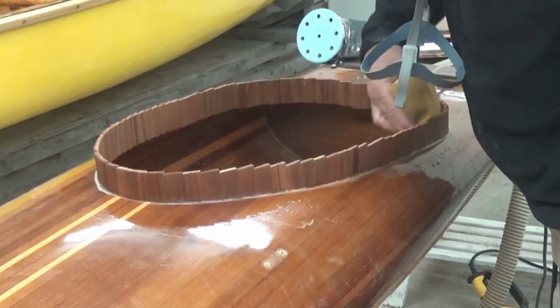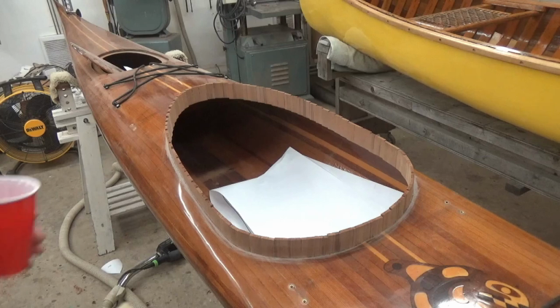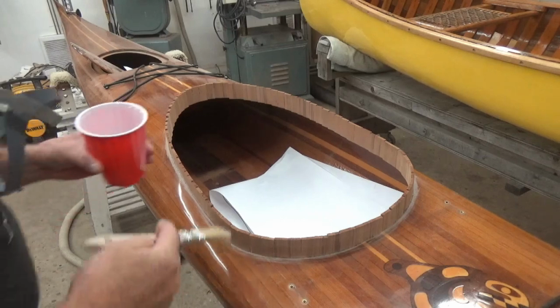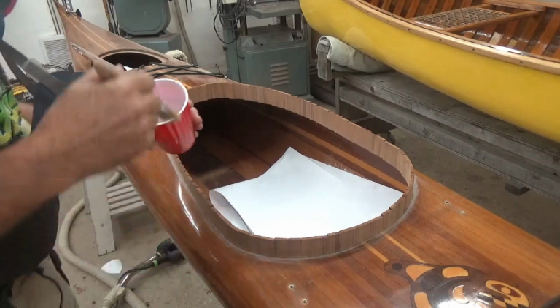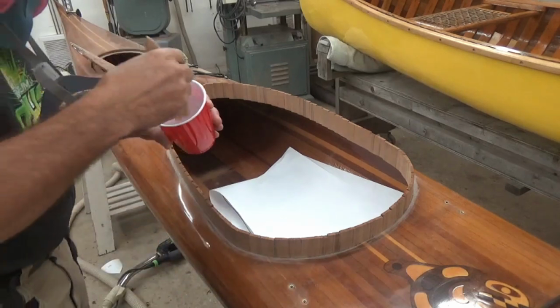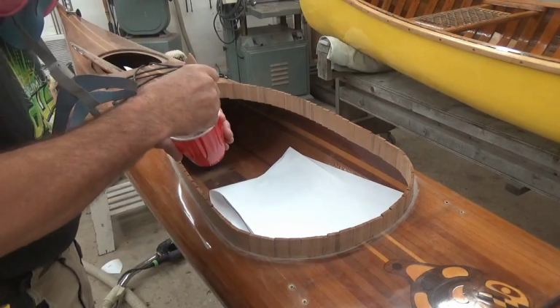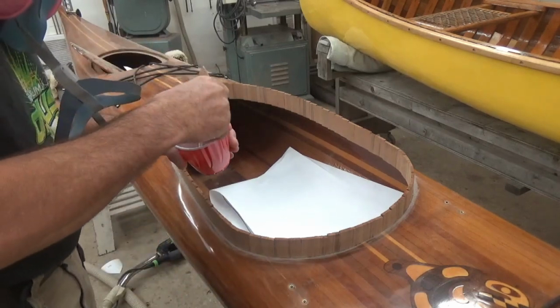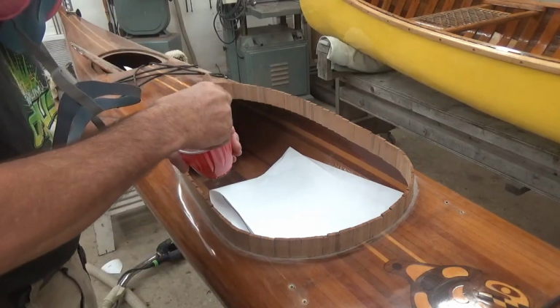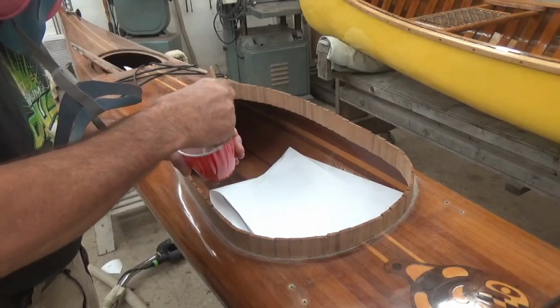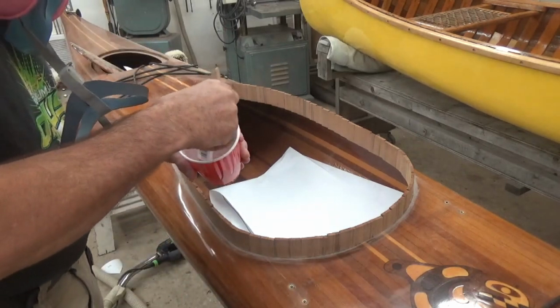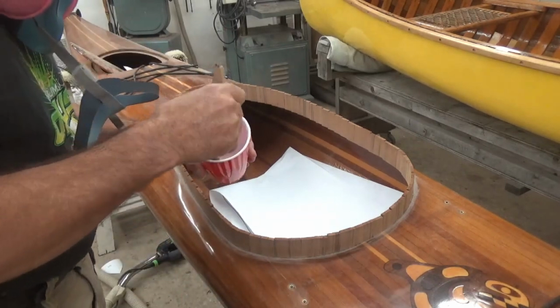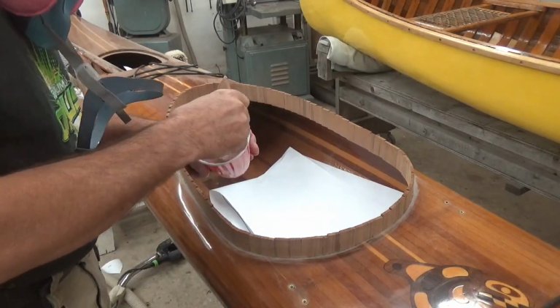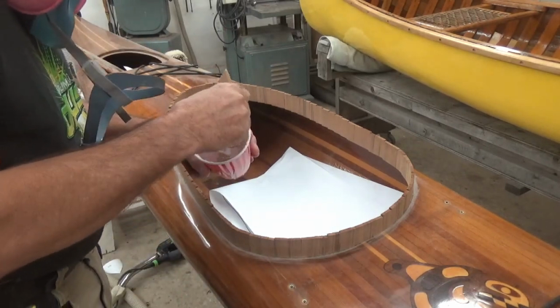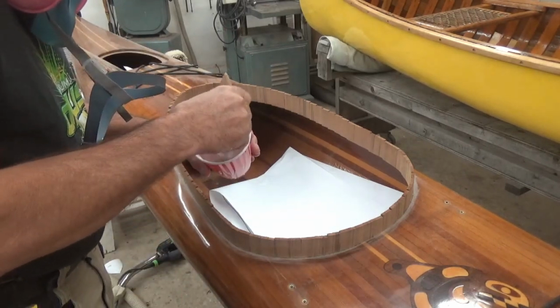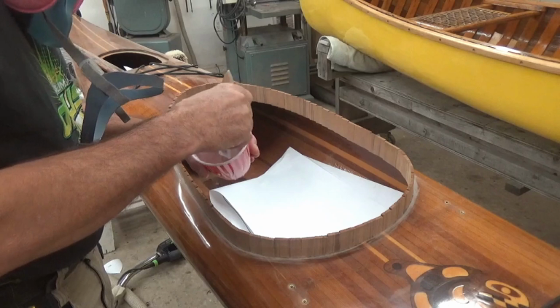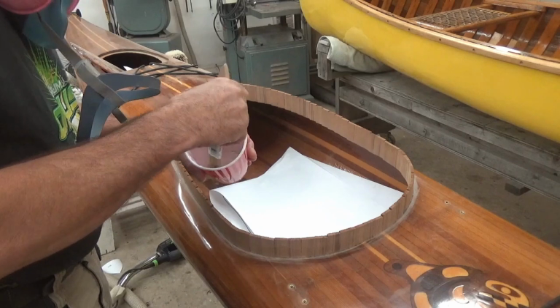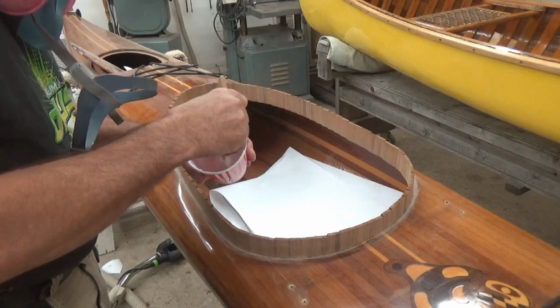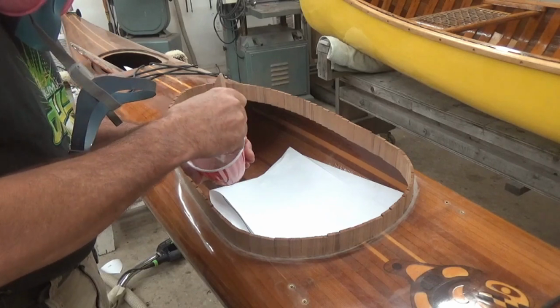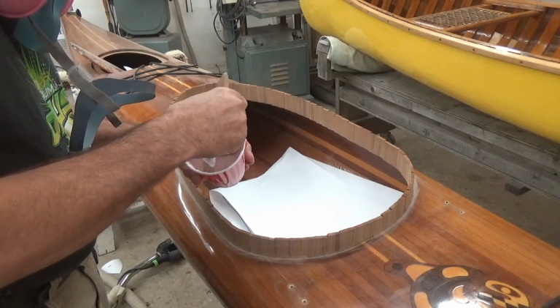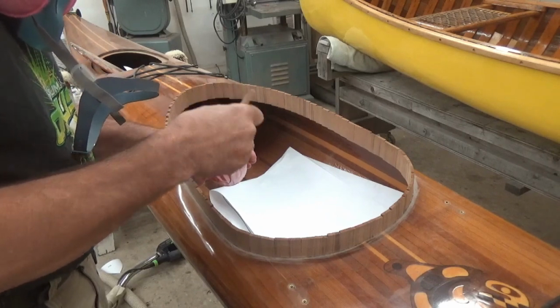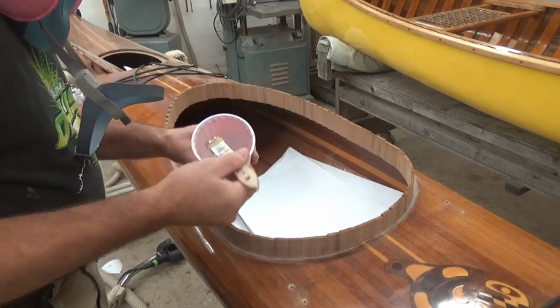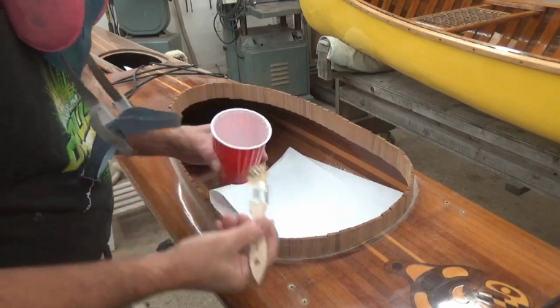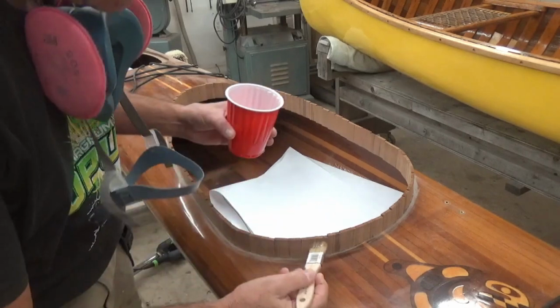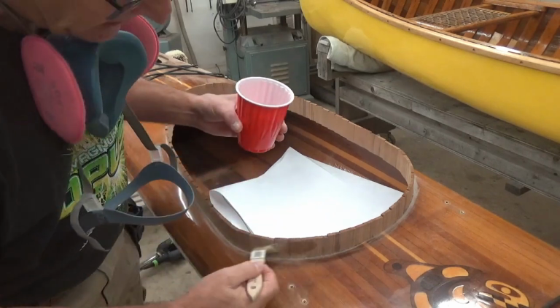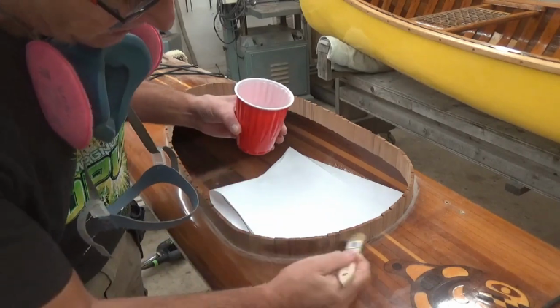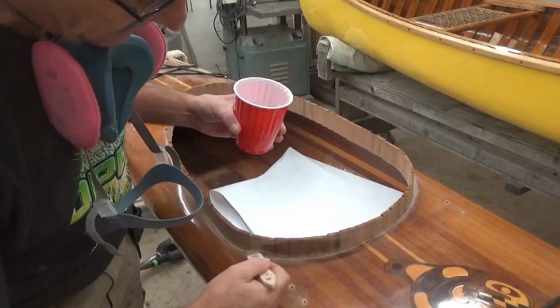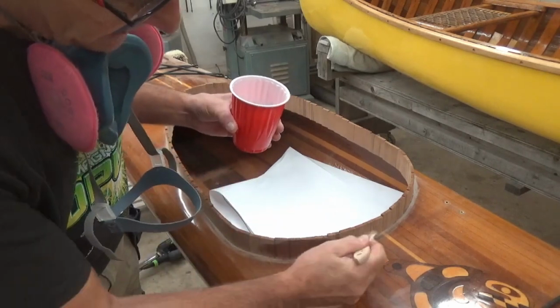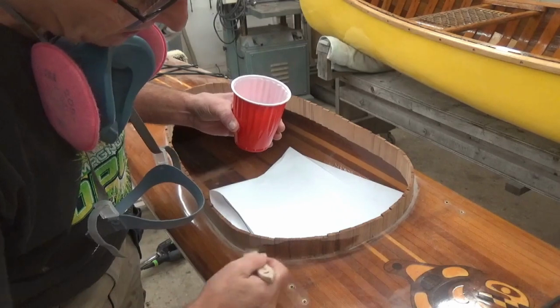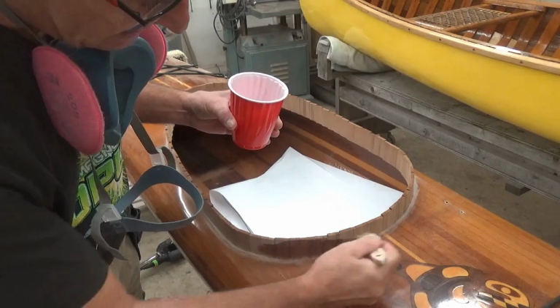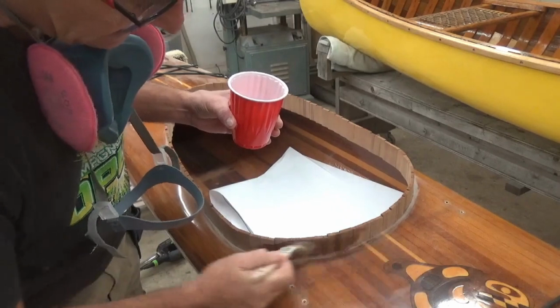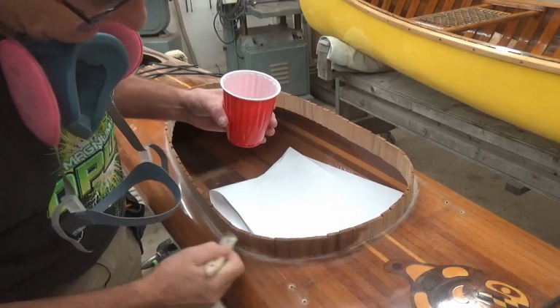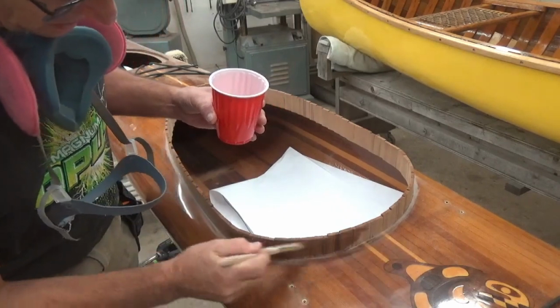I have glued in all of the vertical cedar pieces — the combing — using CA glue, hence the last picture back might have shown my fingers kind of all covered in glue.